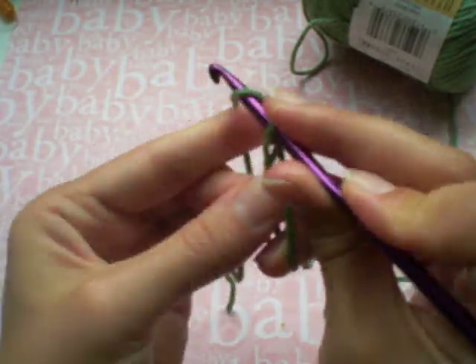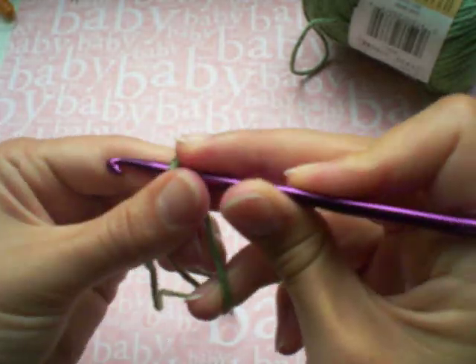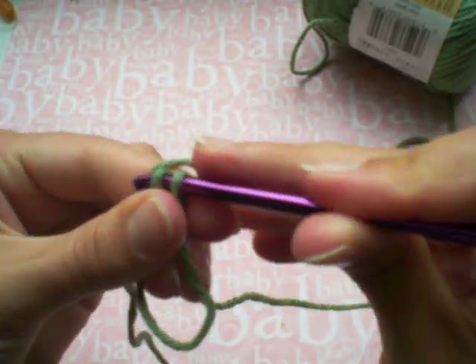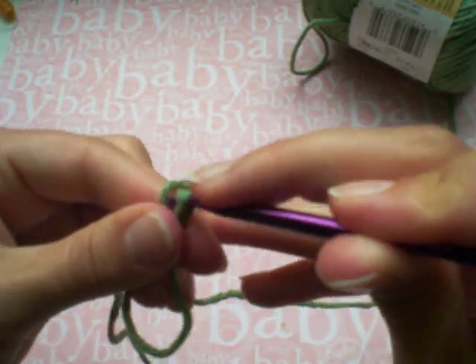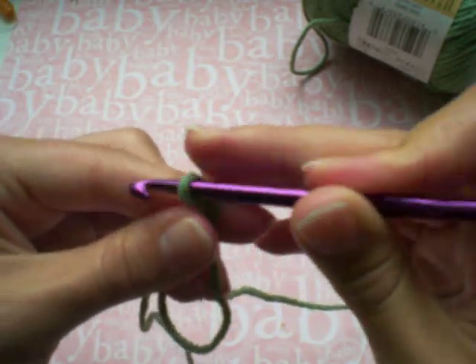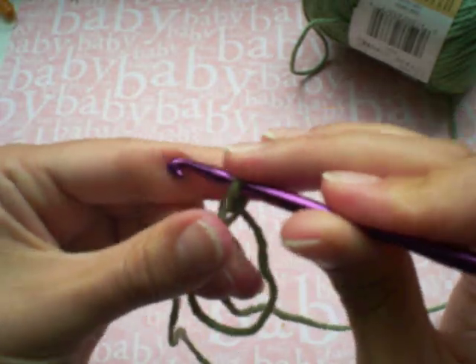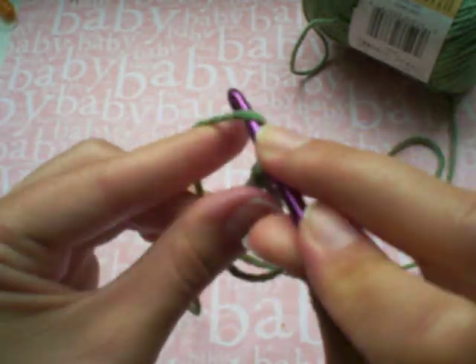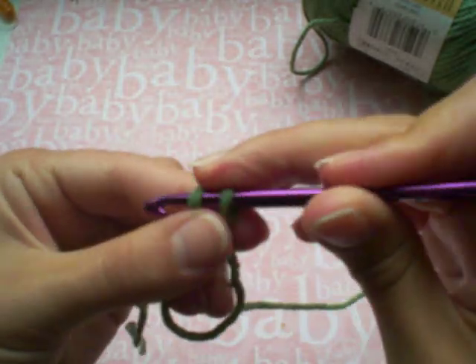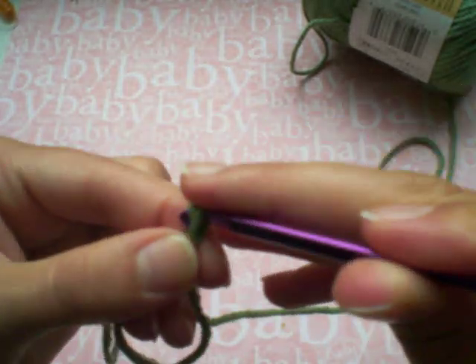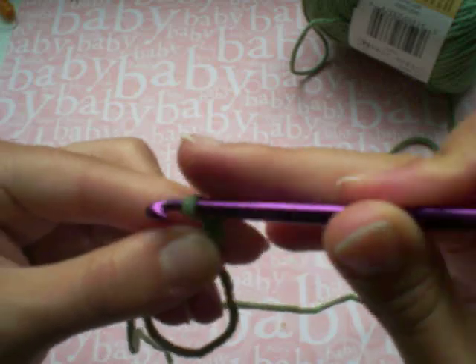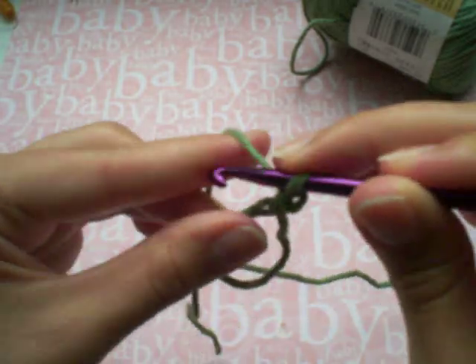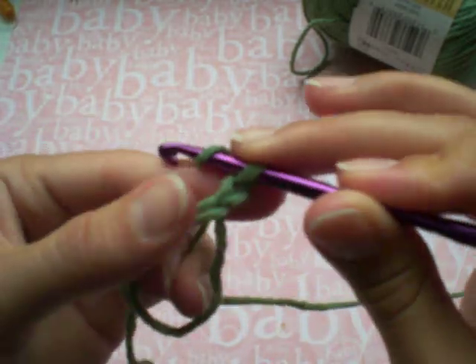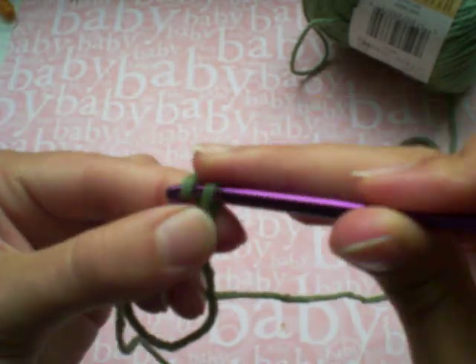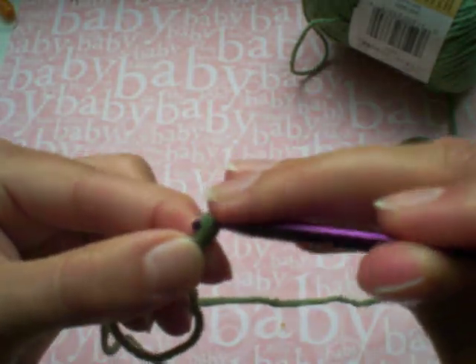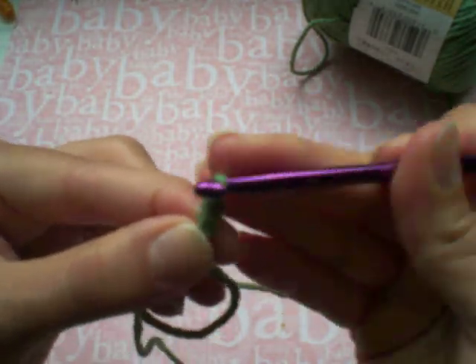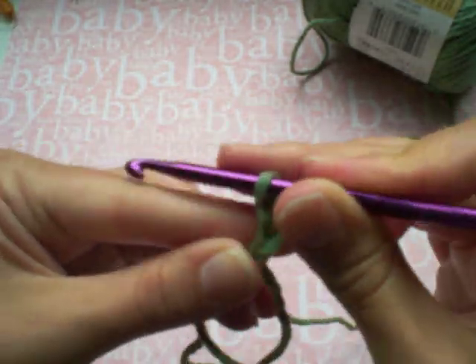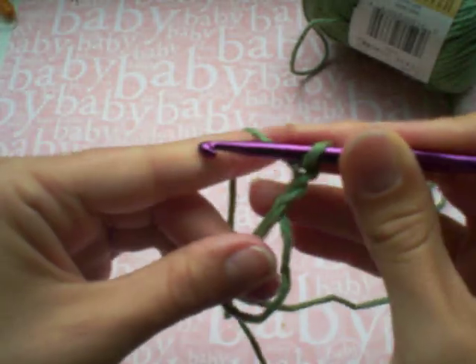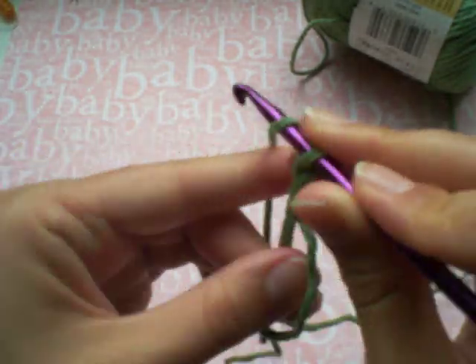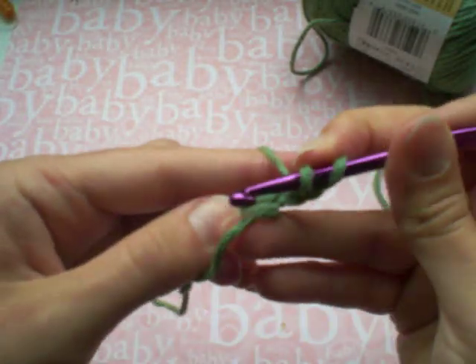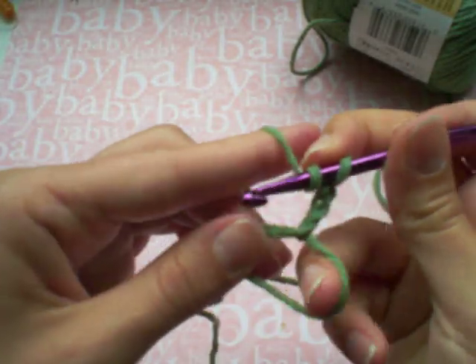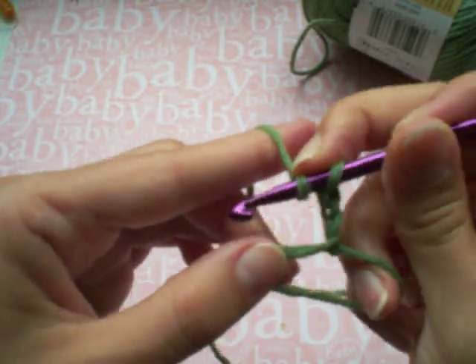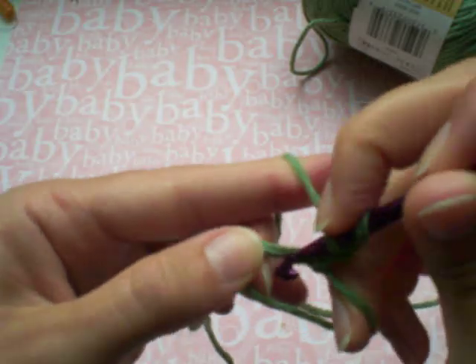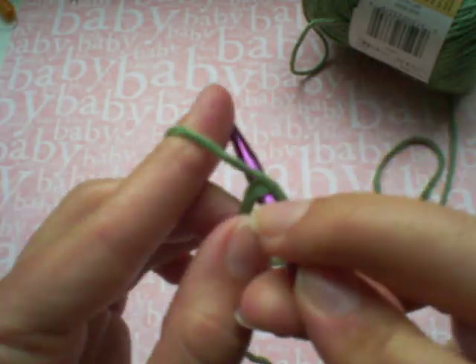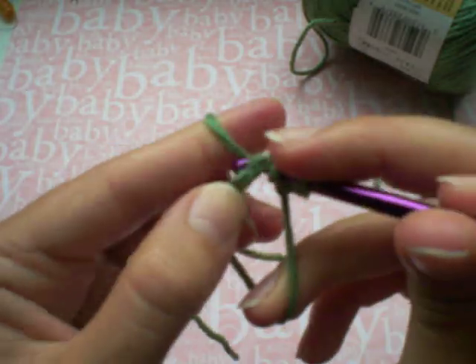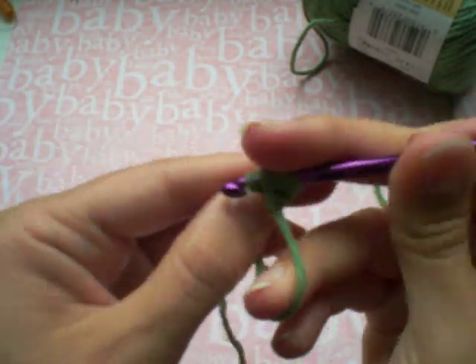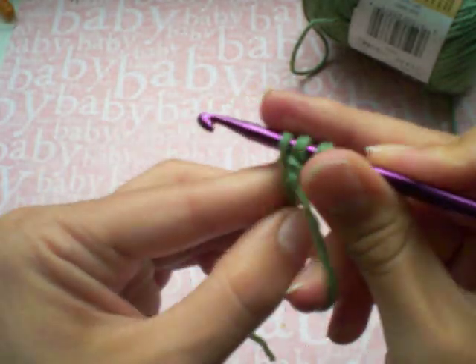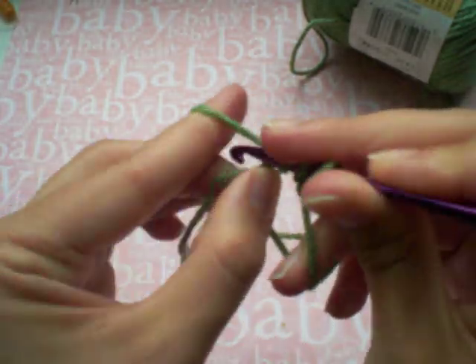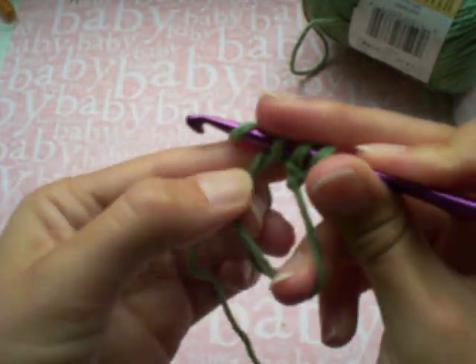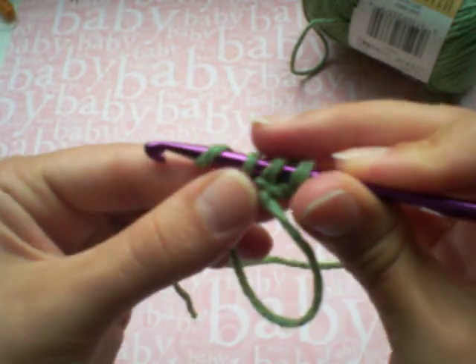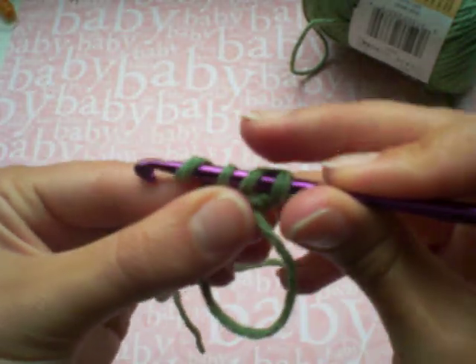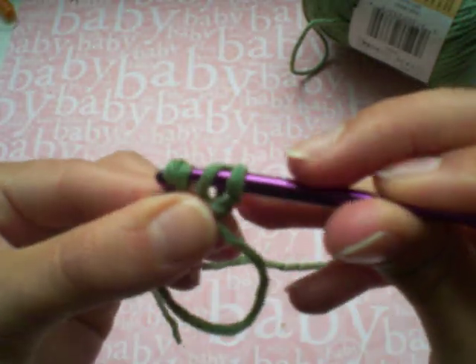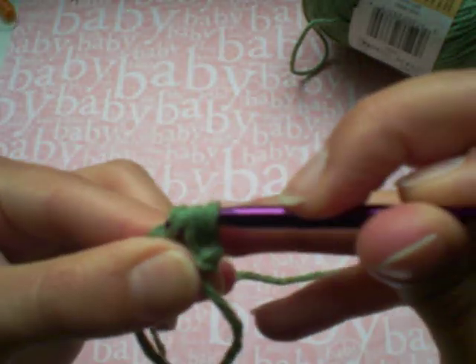And now you're going to chain — I chain three because I'm going to use double crochets on my hat — and then I'm just going to start double crocheting right into this magic circle.